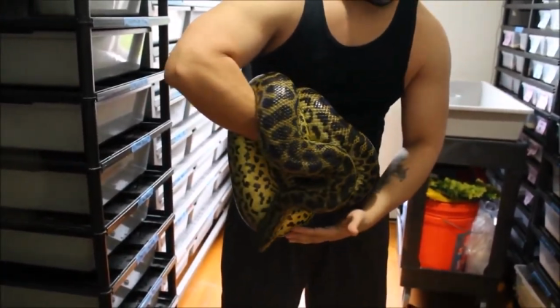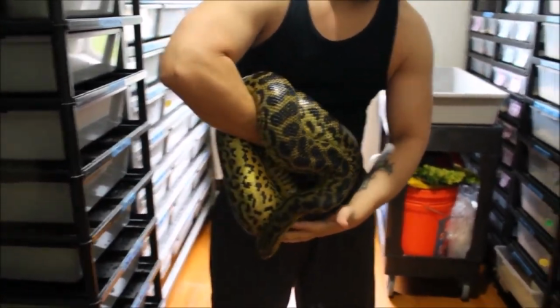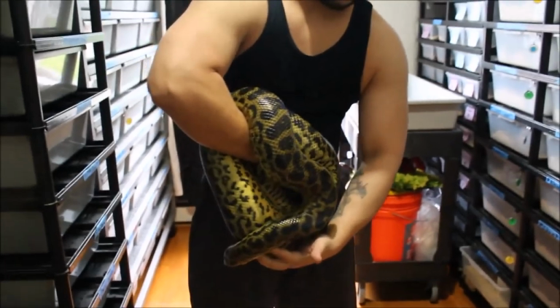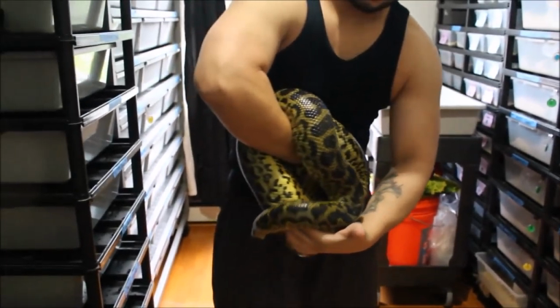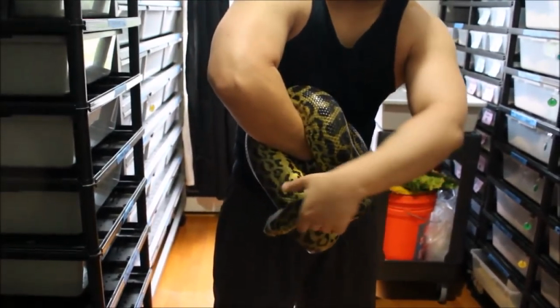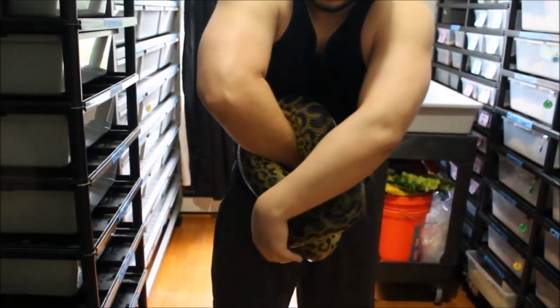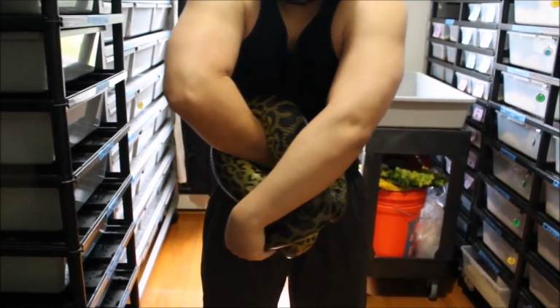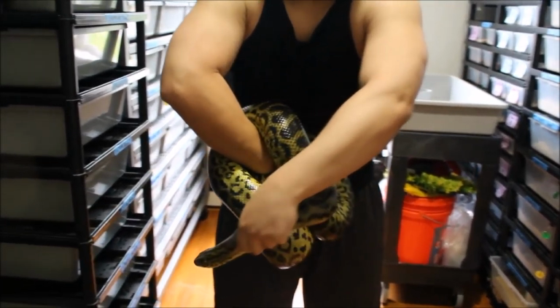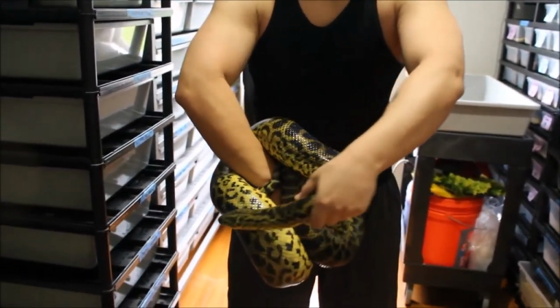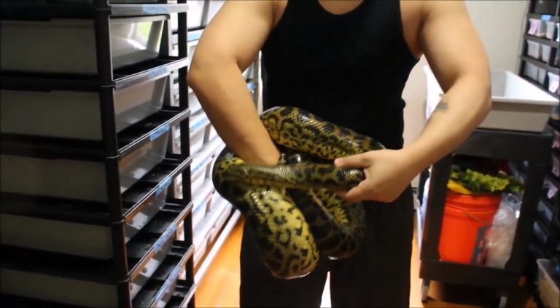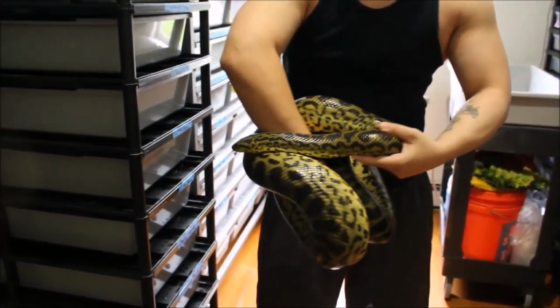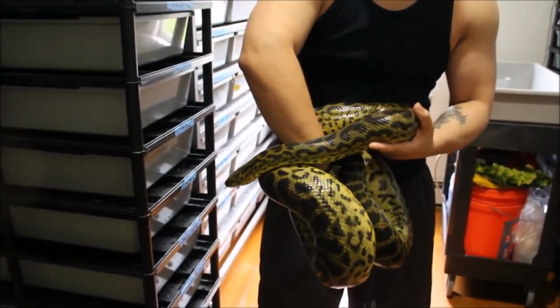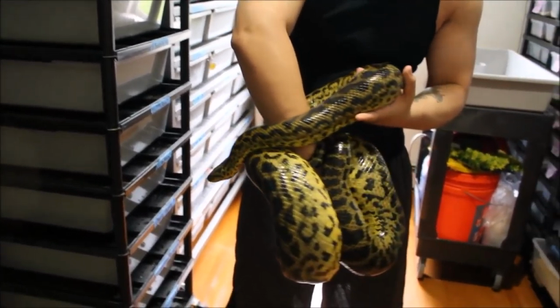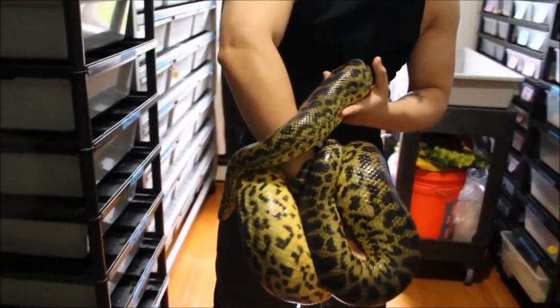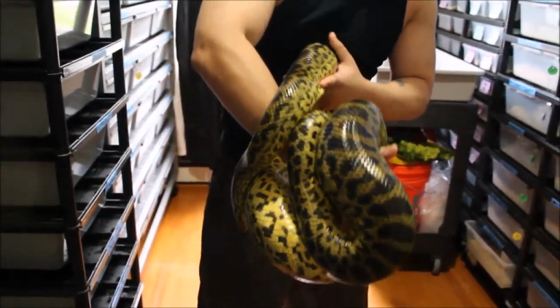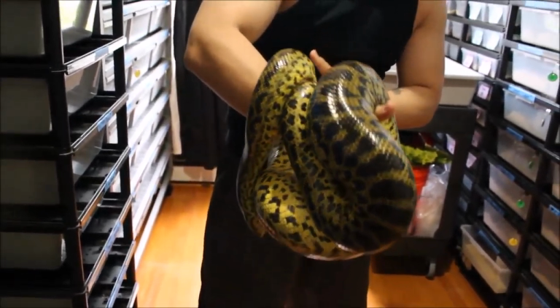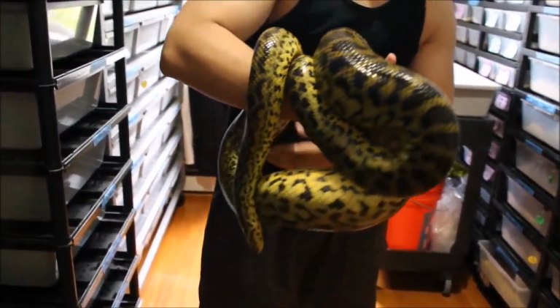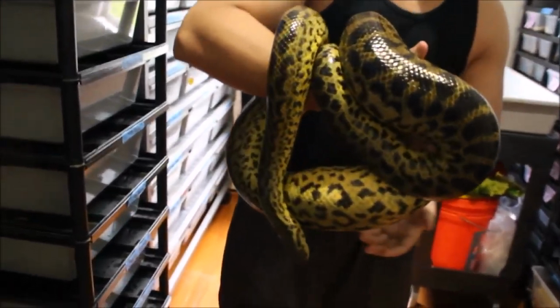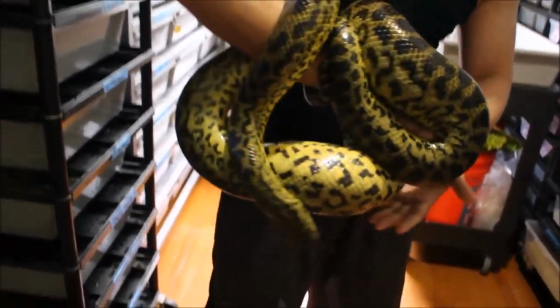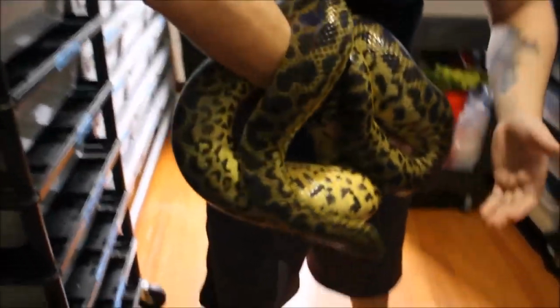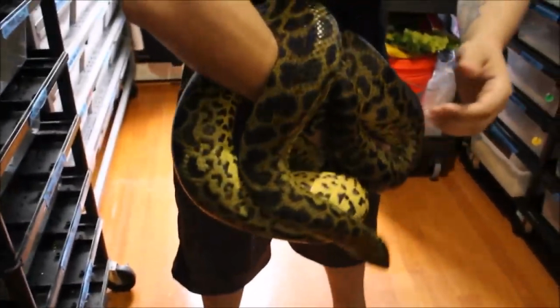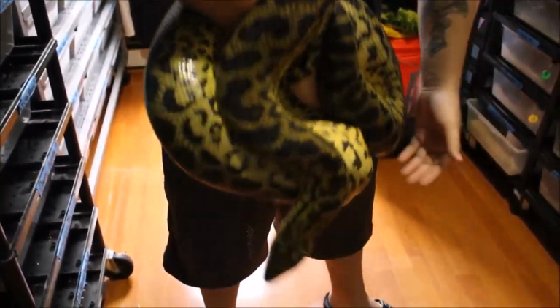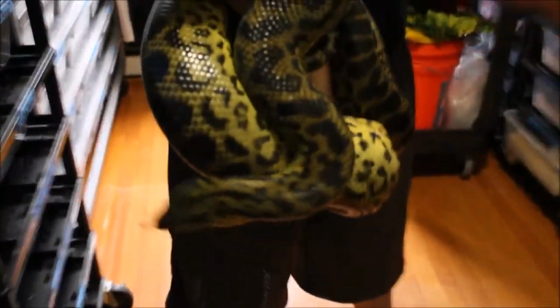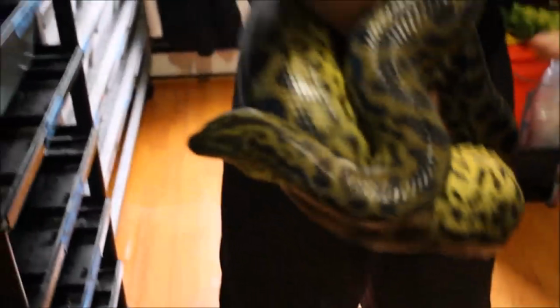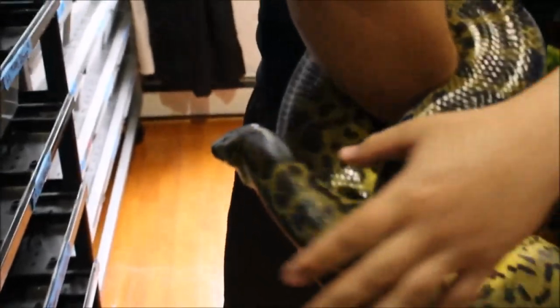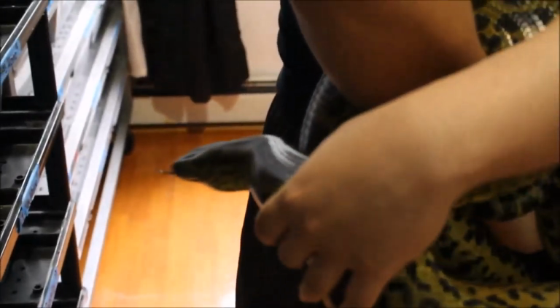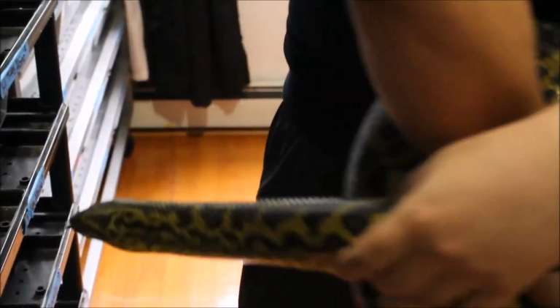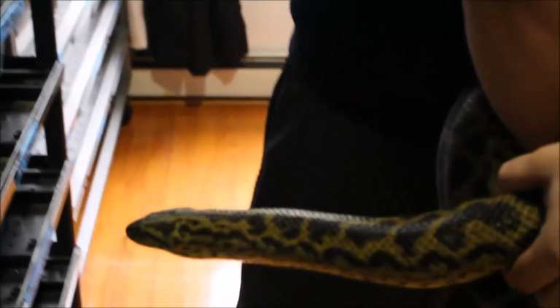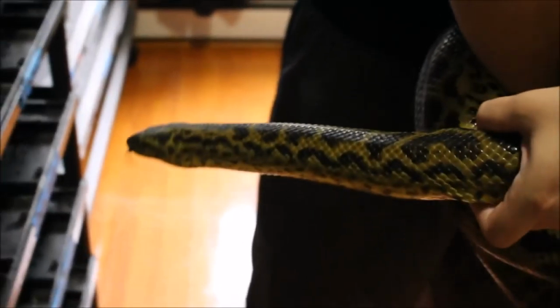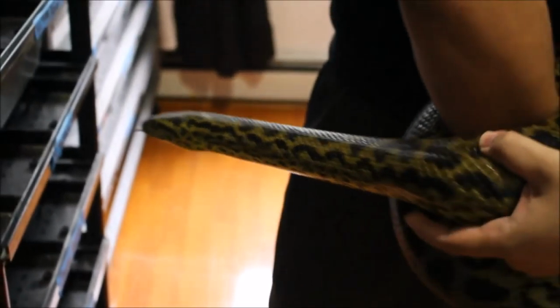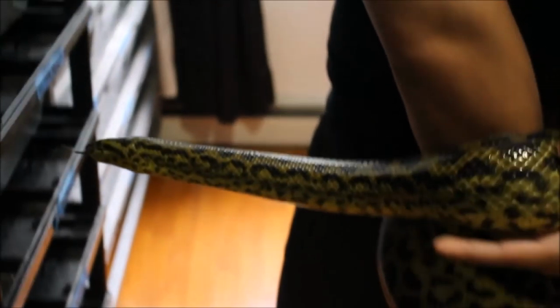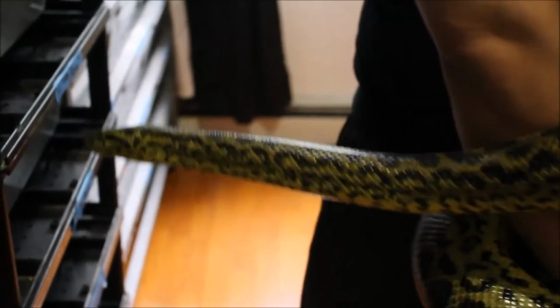Here goes the fifth and final snake — Zena, my female yellow anaconda. She's been feeding and started feeding on guinea pigs already. During the summer she really starts to feed up real well; in the winter she's an on-and-off feeder. So she should be packing on some size before the new year.